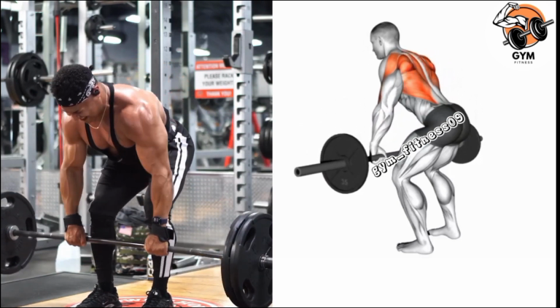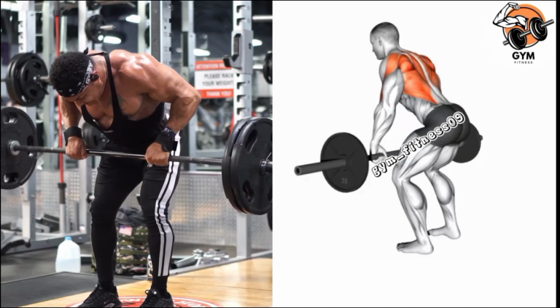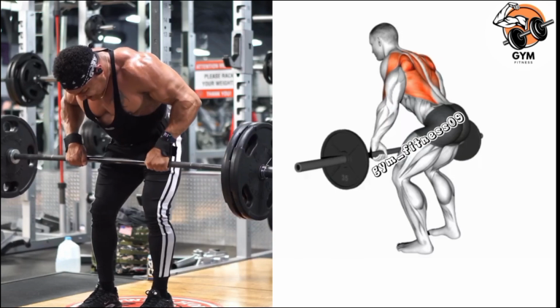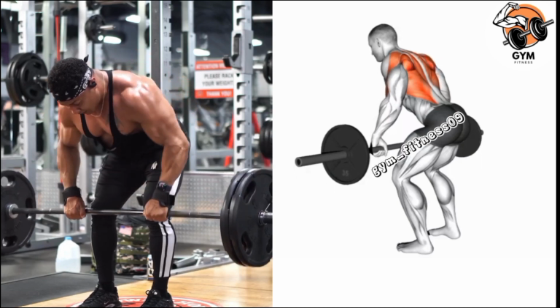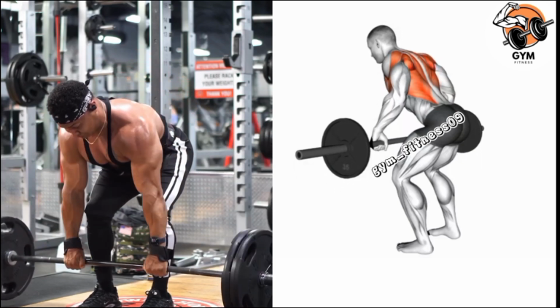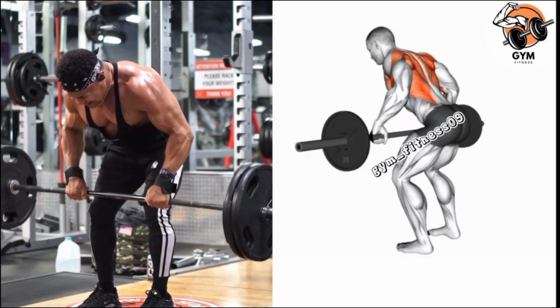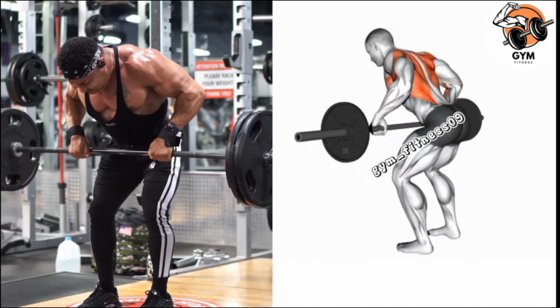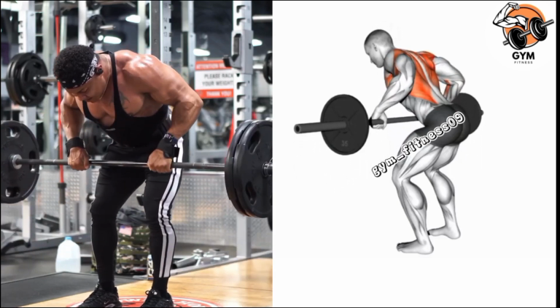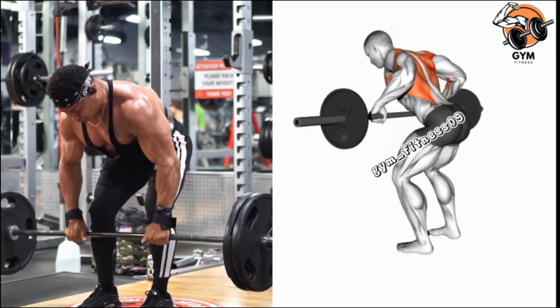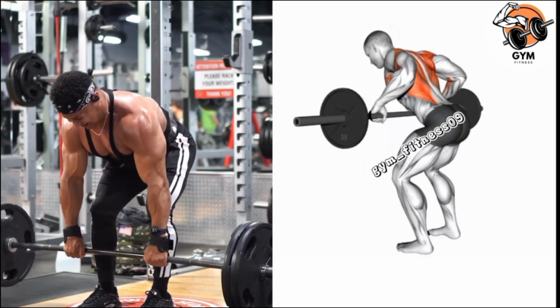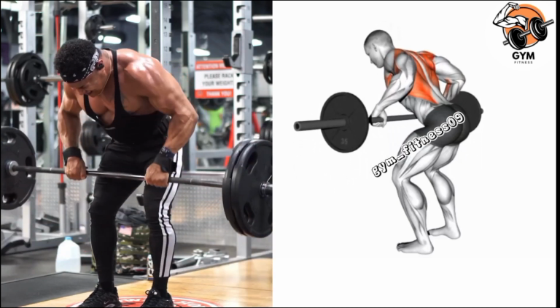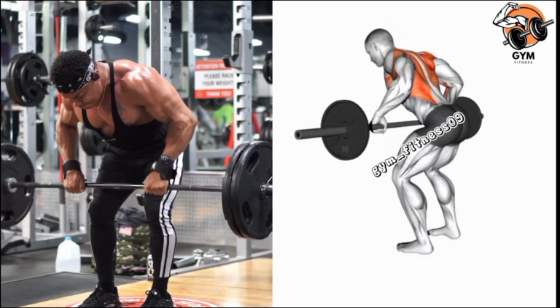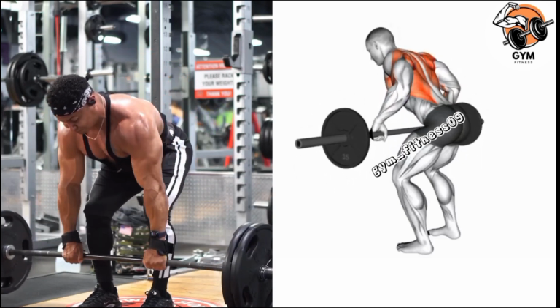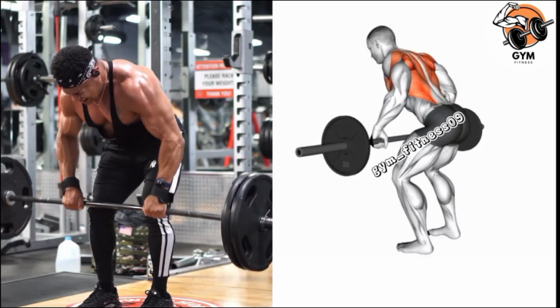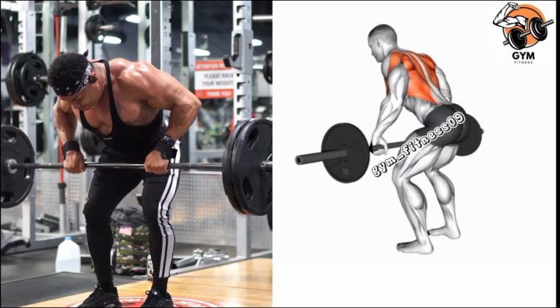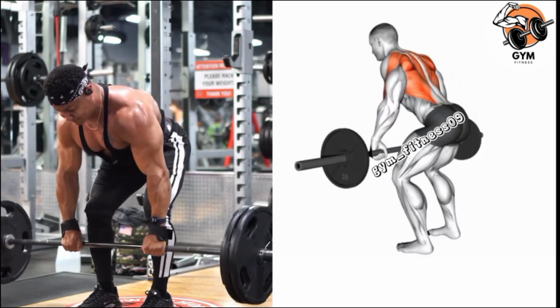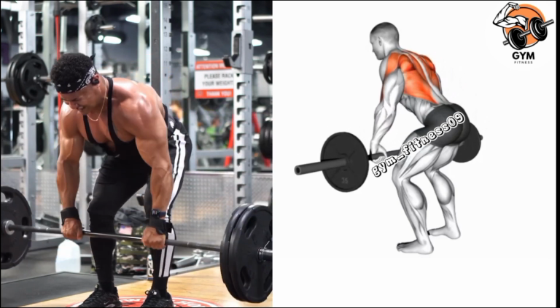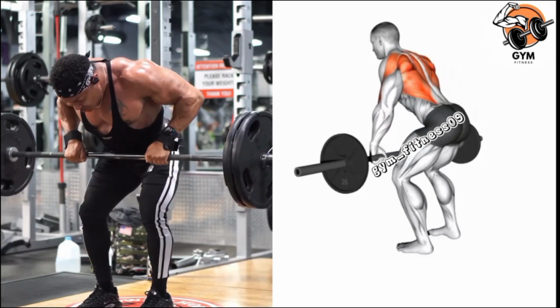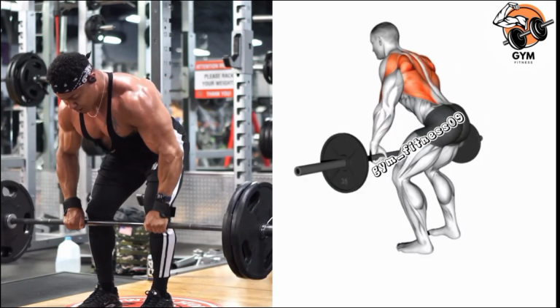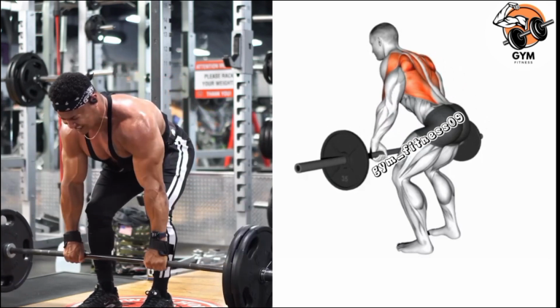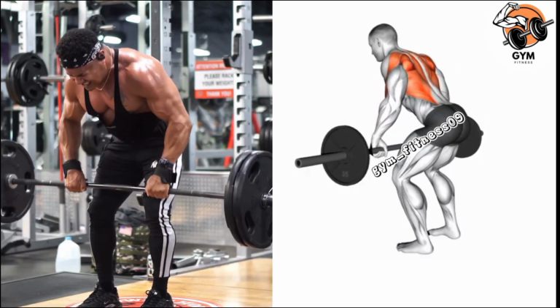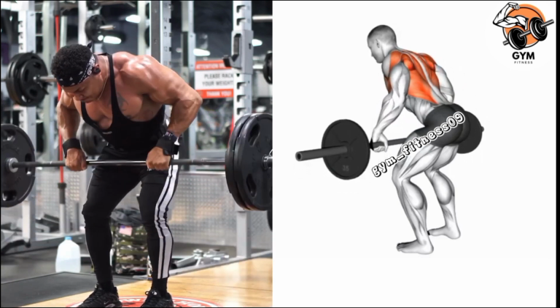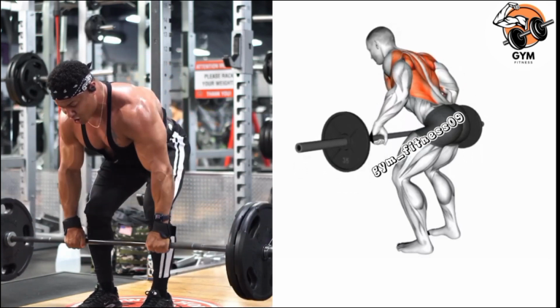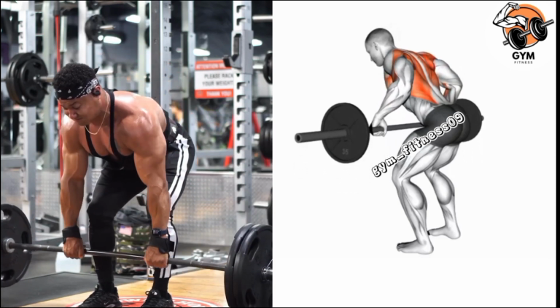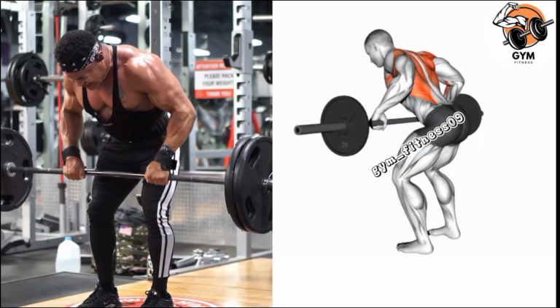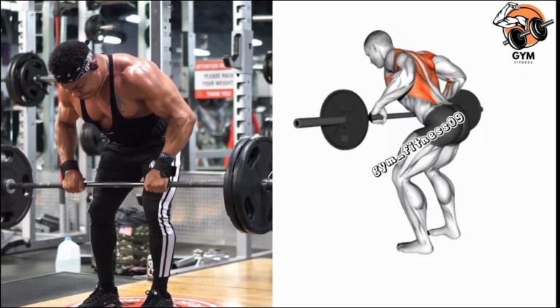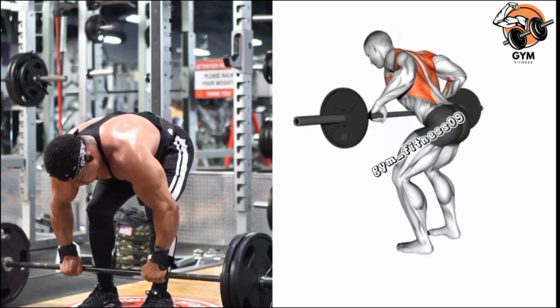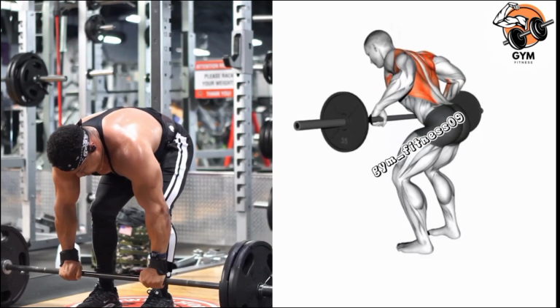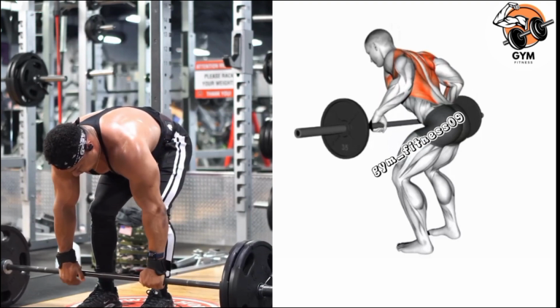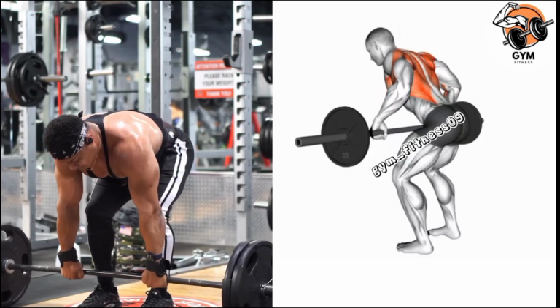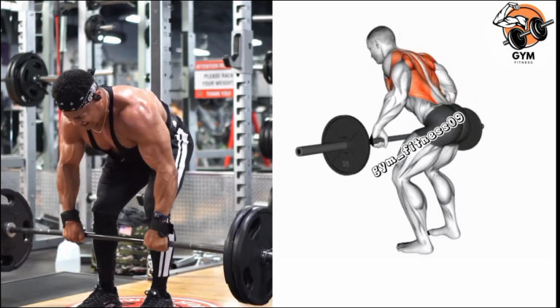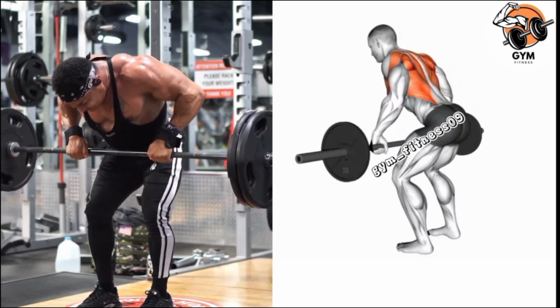Breathe out as you lift the barbell toward your lower ribcage, keeping your elbows close to your body. Squeeze your back muscle at the top of the movement. Inhale as you lower the barbell back down in a controlled manner. Complete 3-4 sets and 10-12 repetitions.